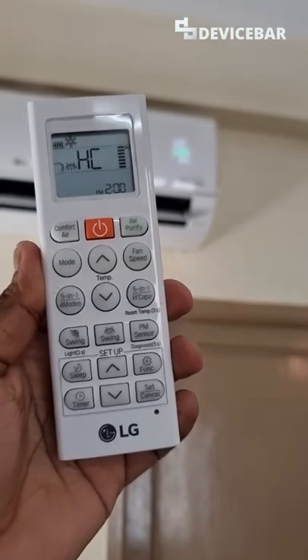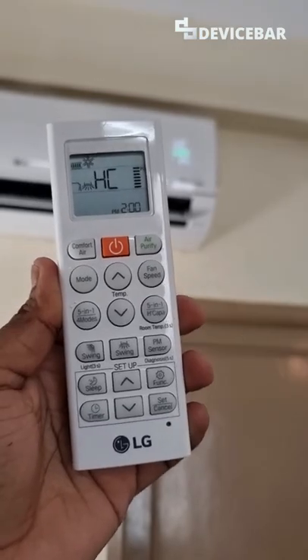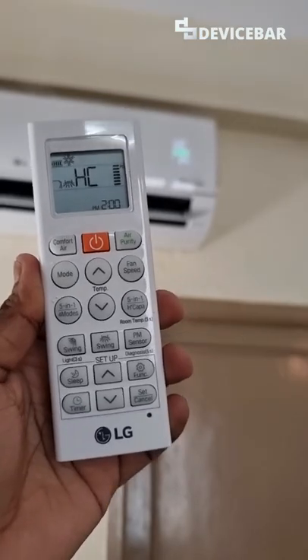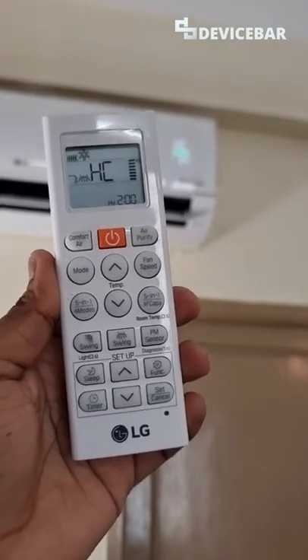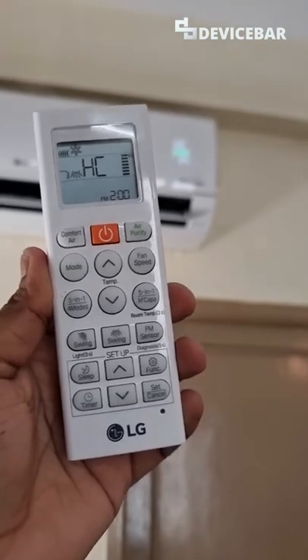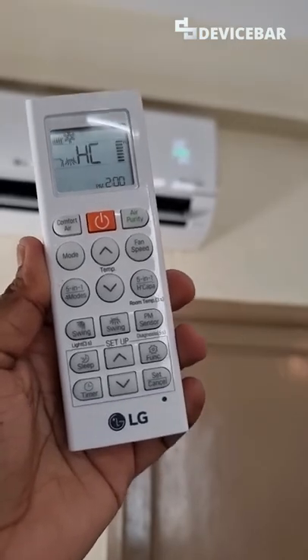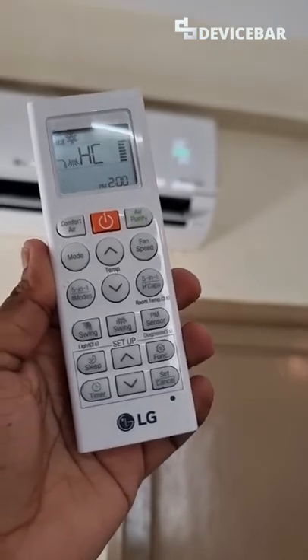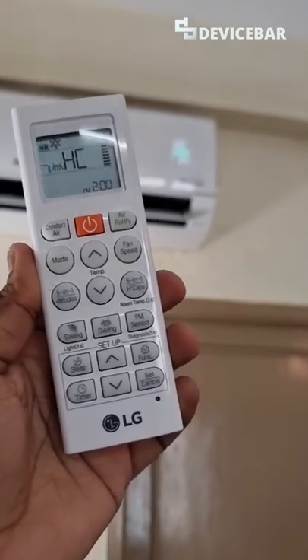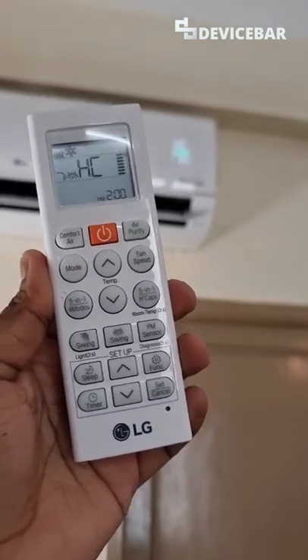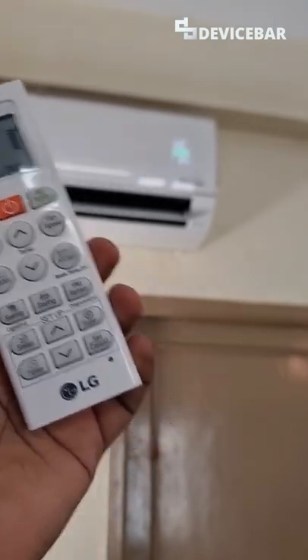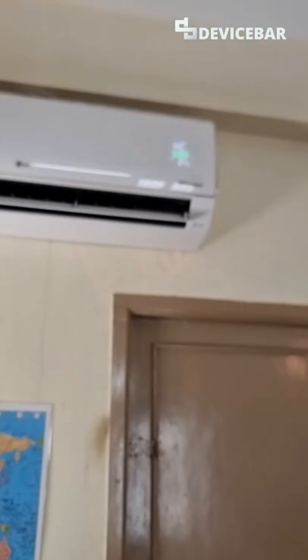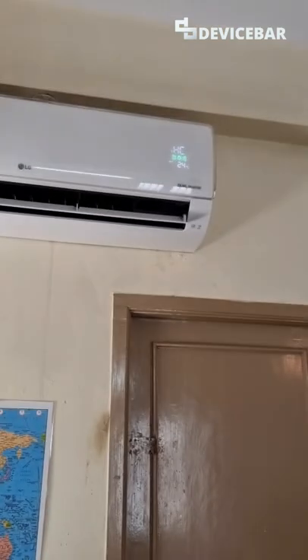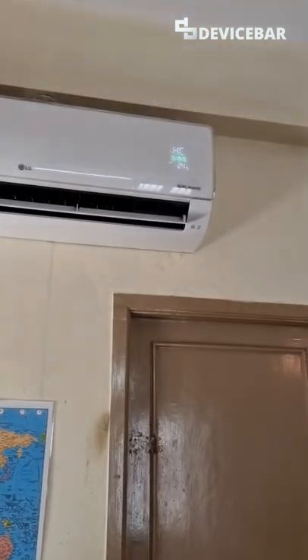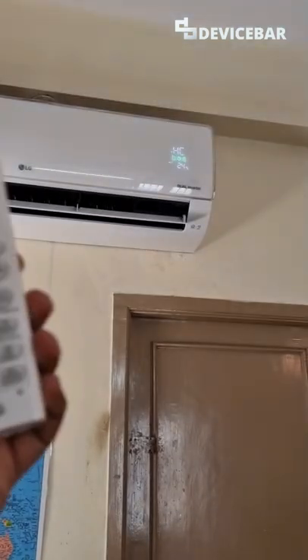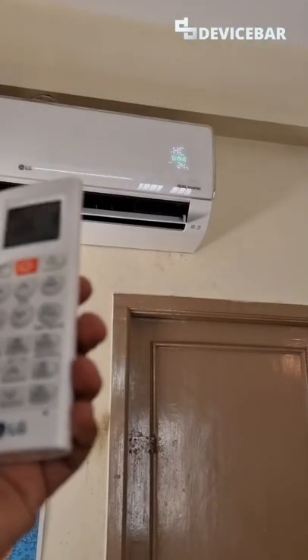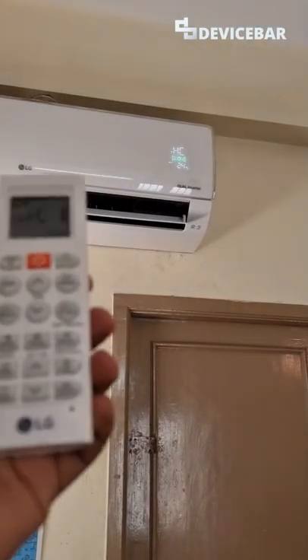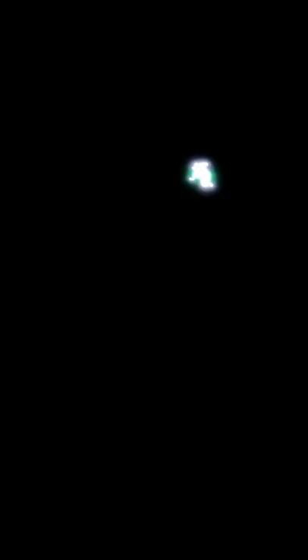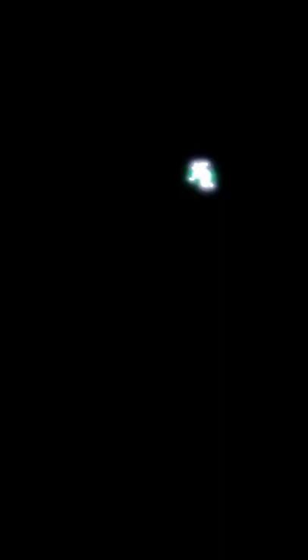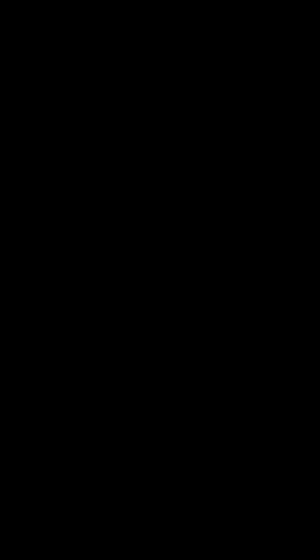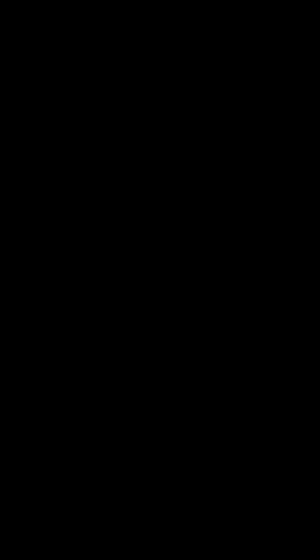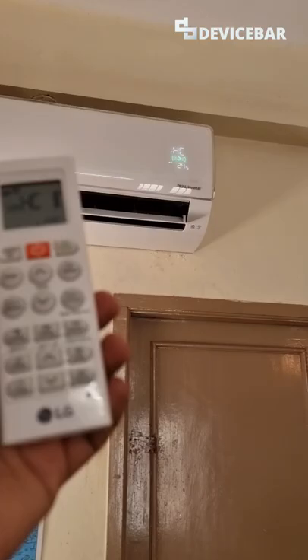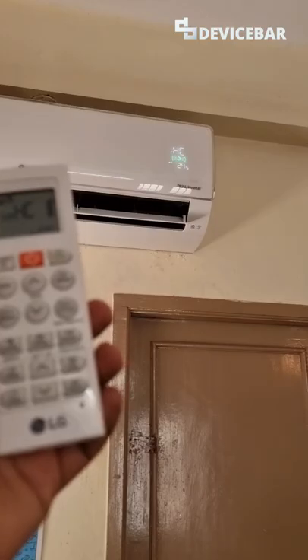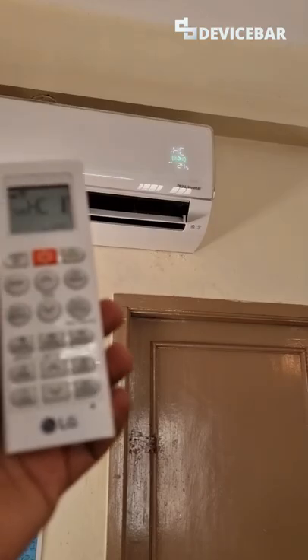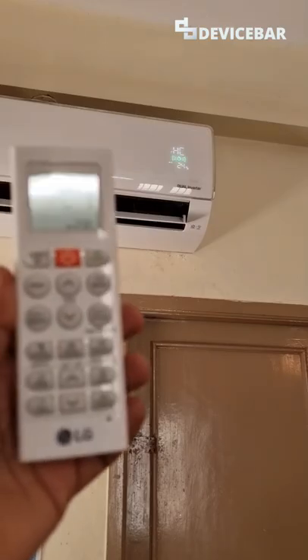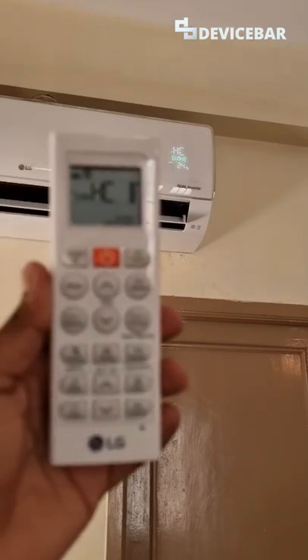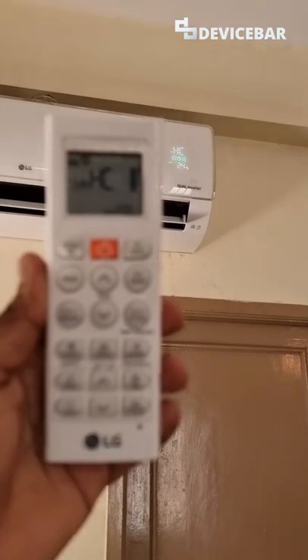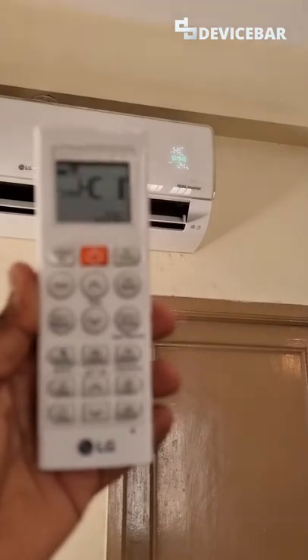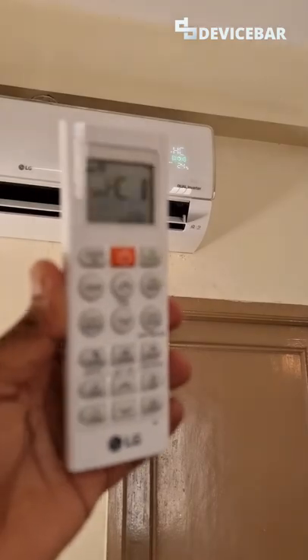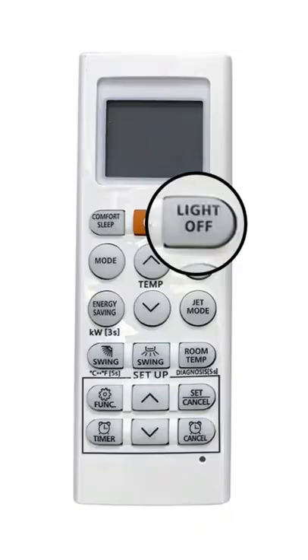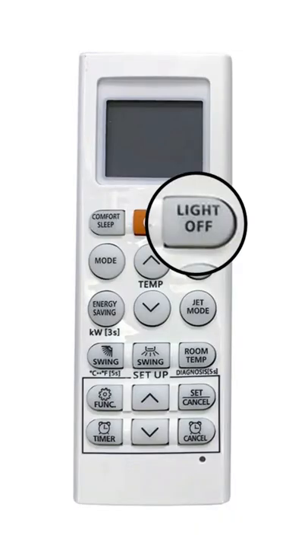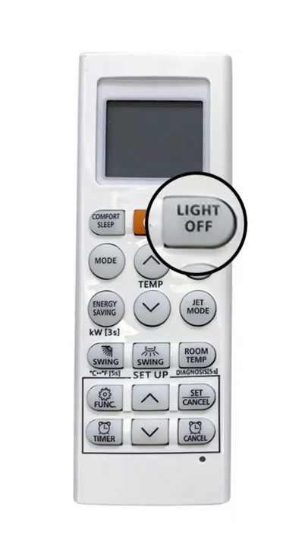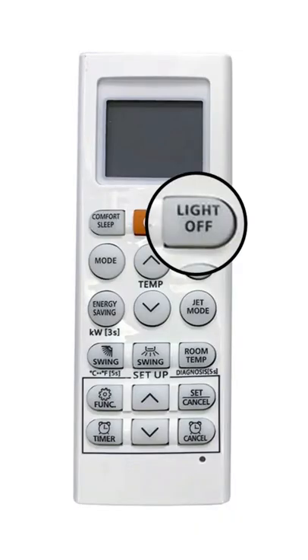Hello everyone, this video will show you how you can turn off your LG AC display light. This will be really helpful if you want to sleep in complete darkness. Some LG AC remotes will have a dedicated light off button.